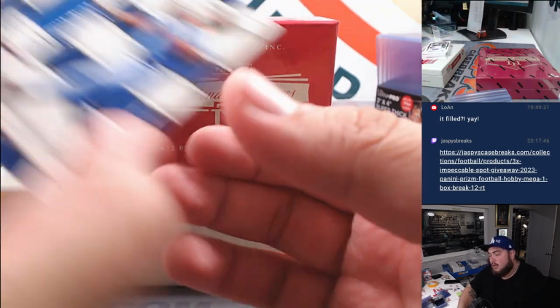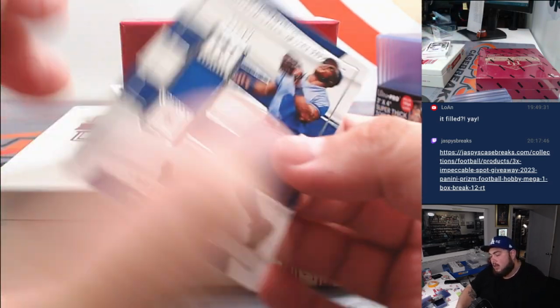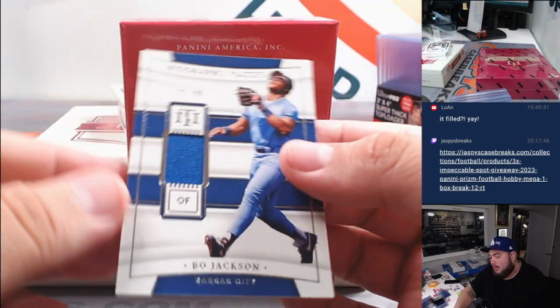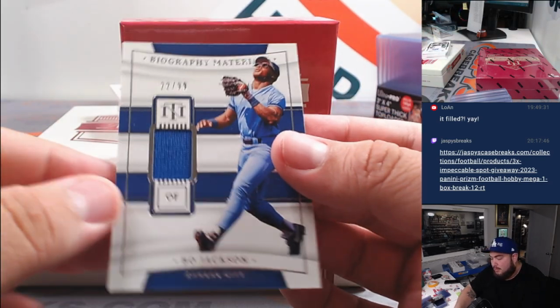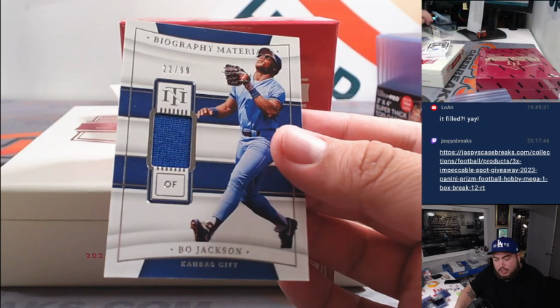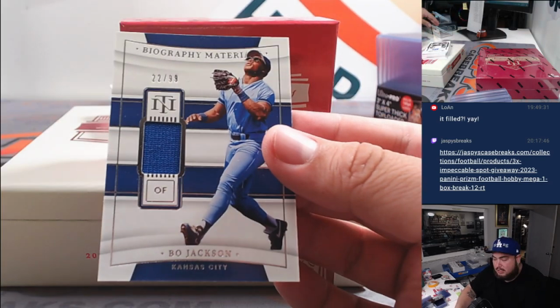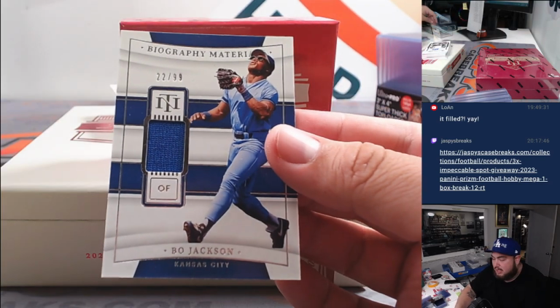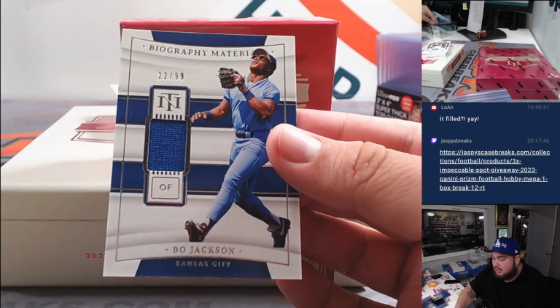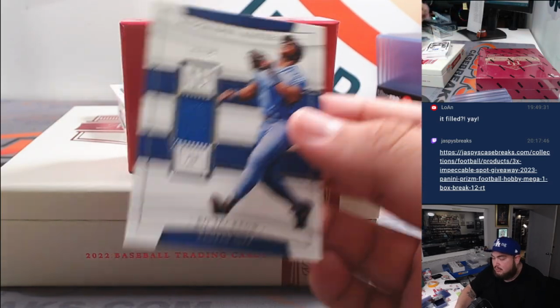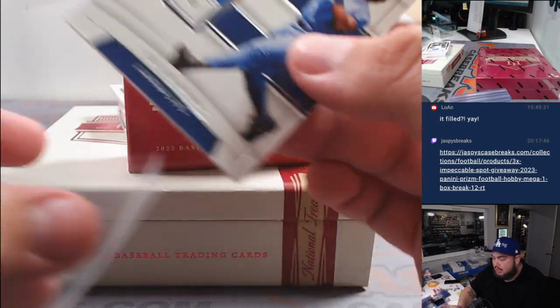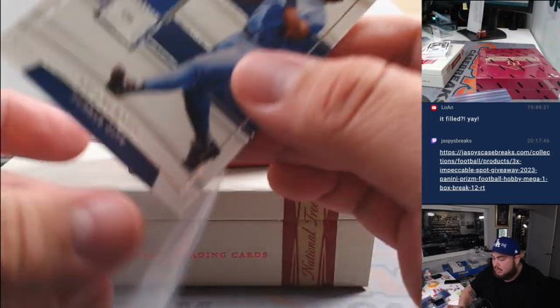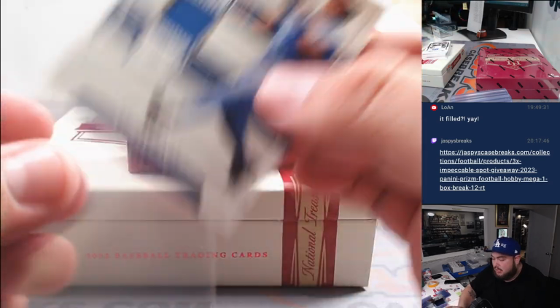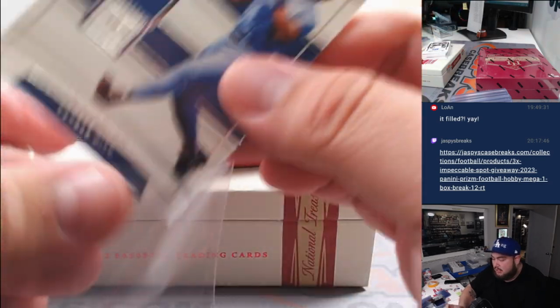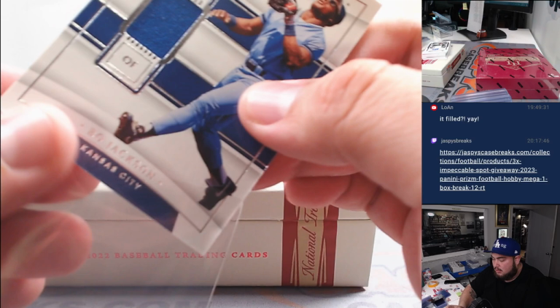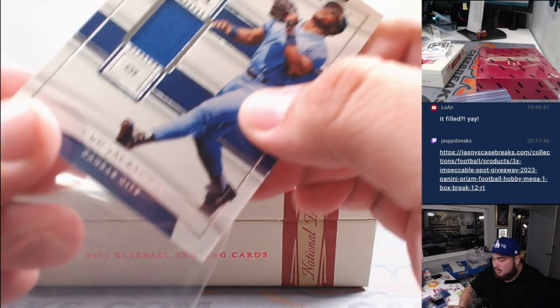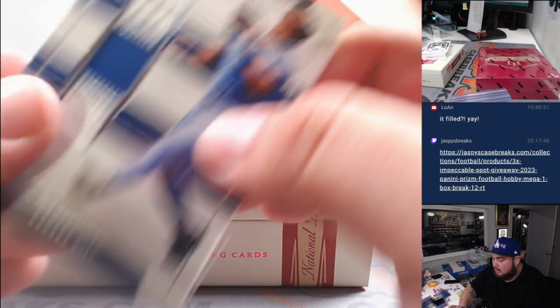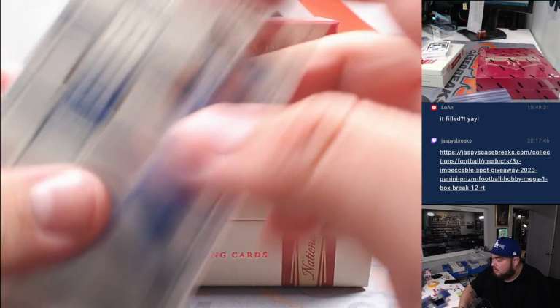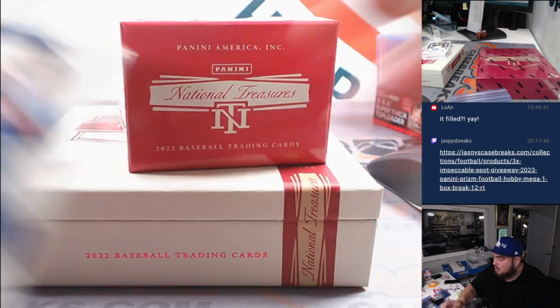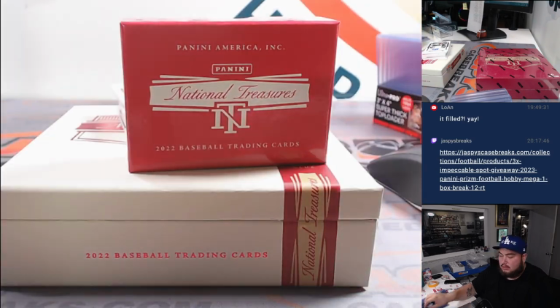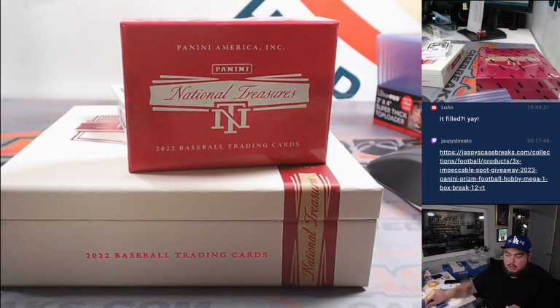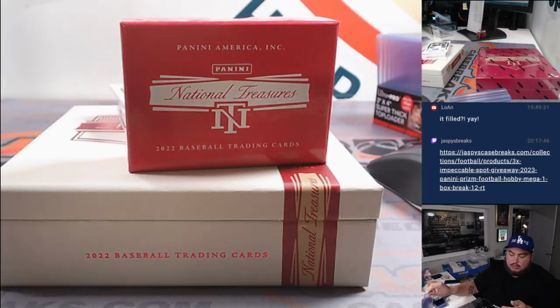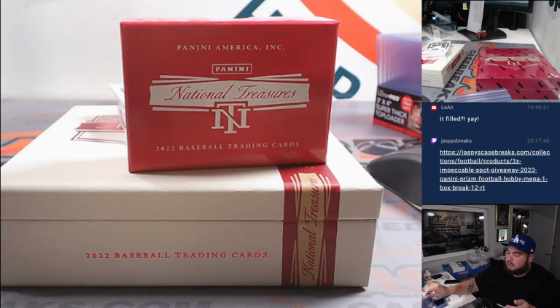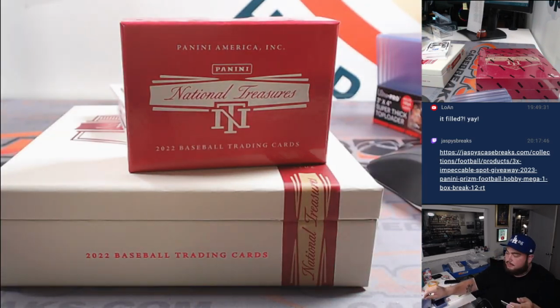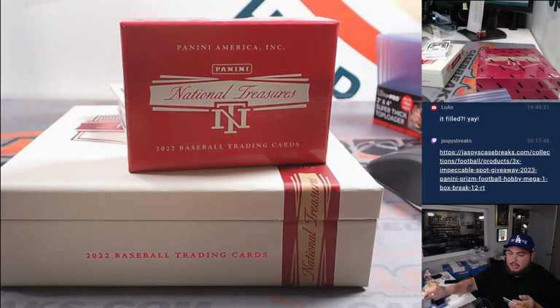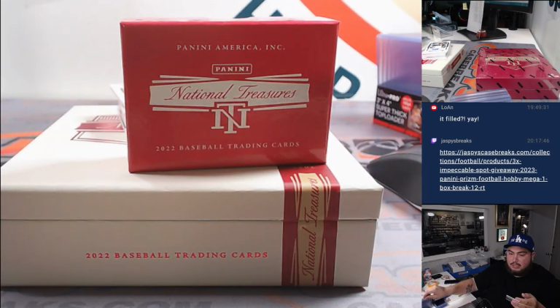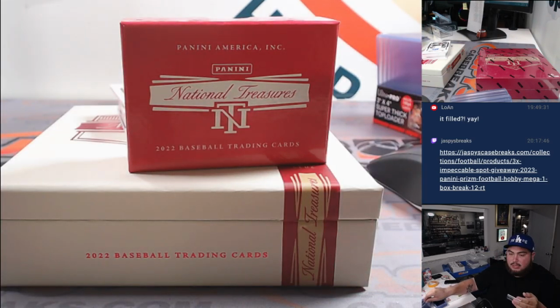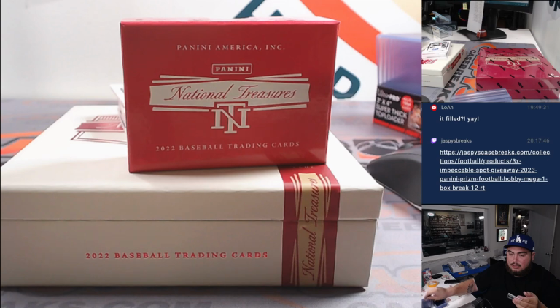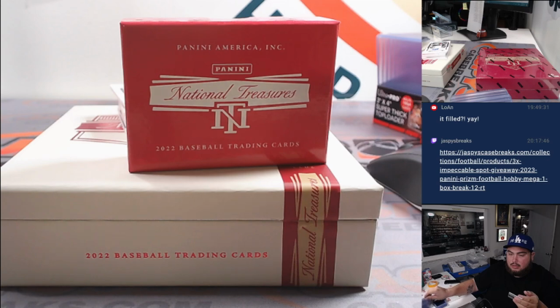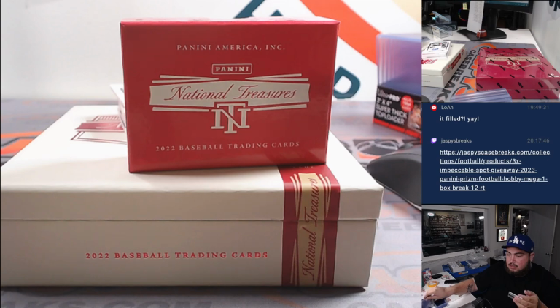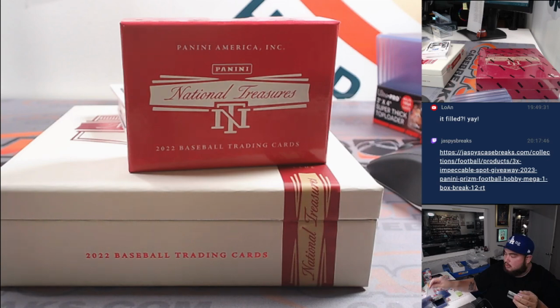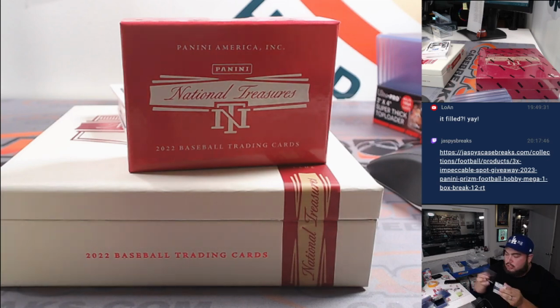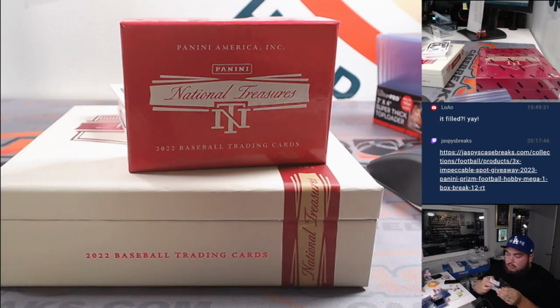And then we got a Beau Jackson for Kansas City, relic numbered to 99. That's for KC — one of Joe's.